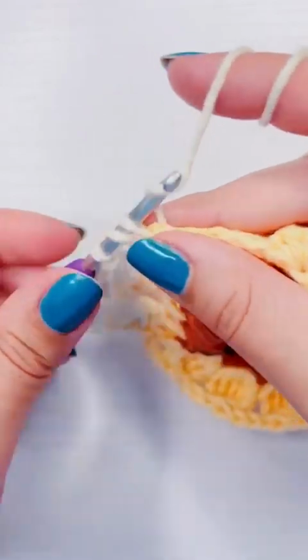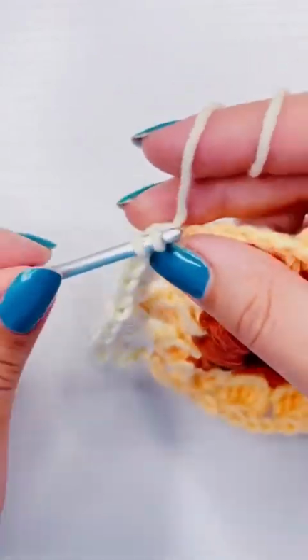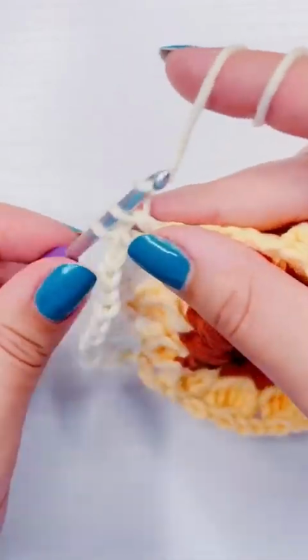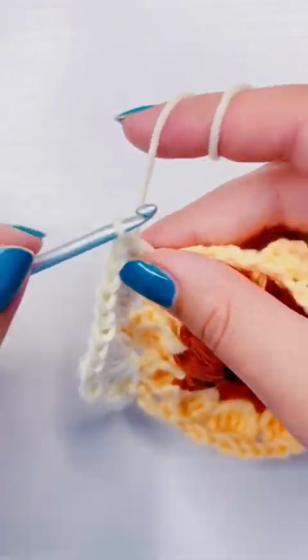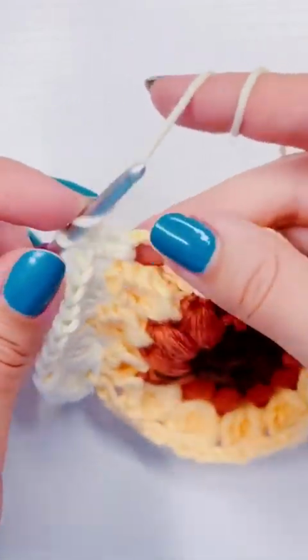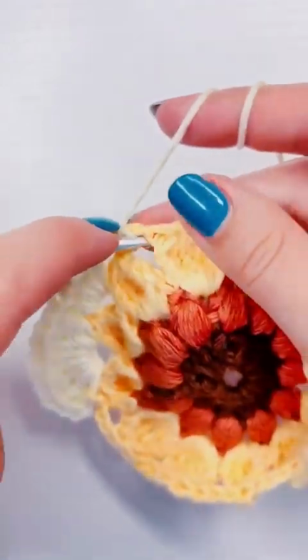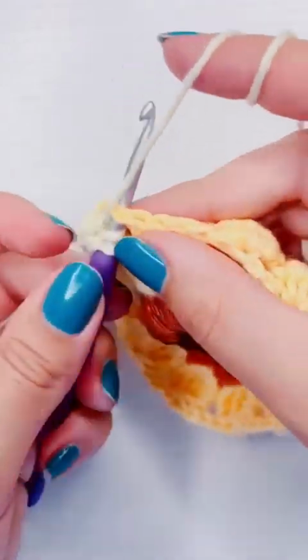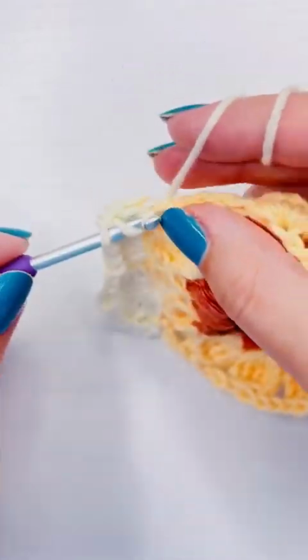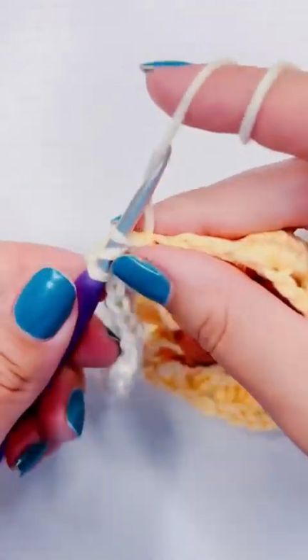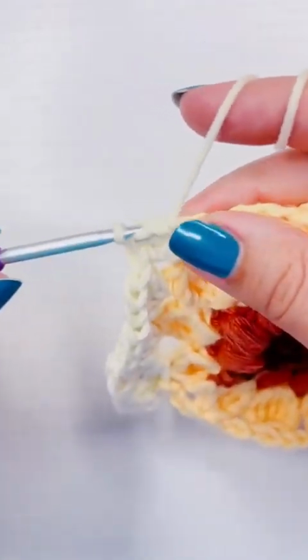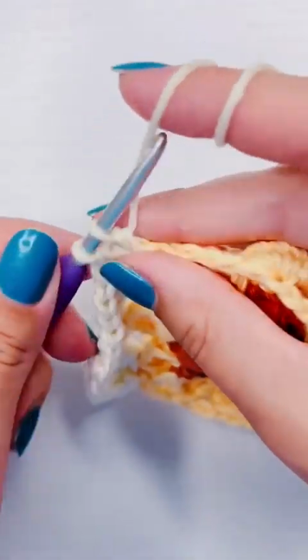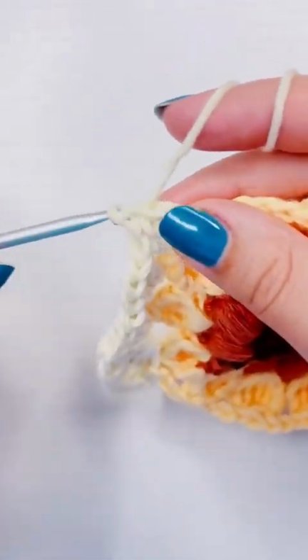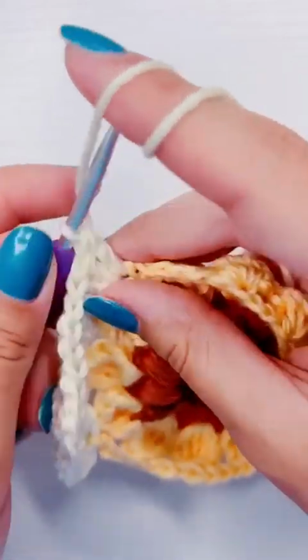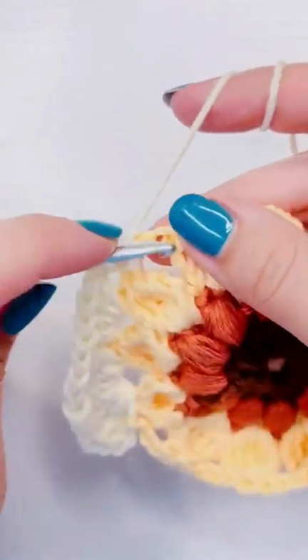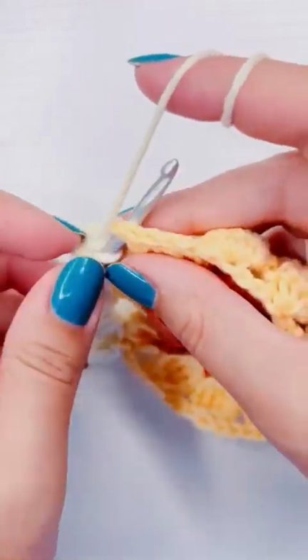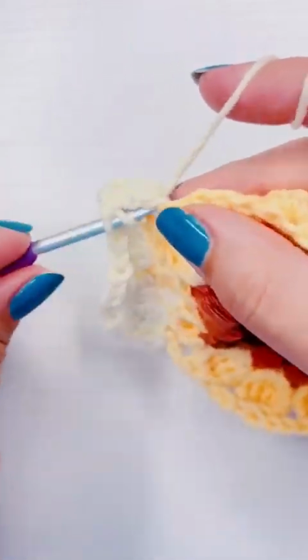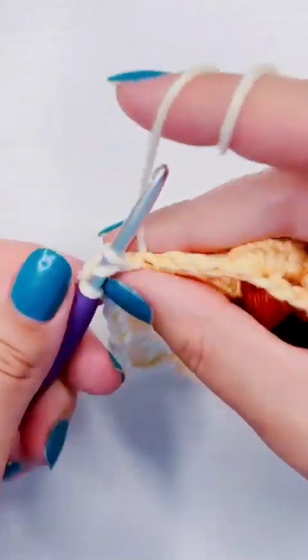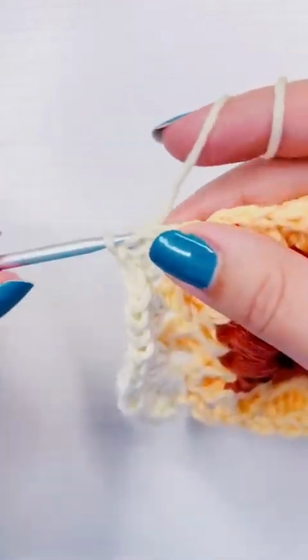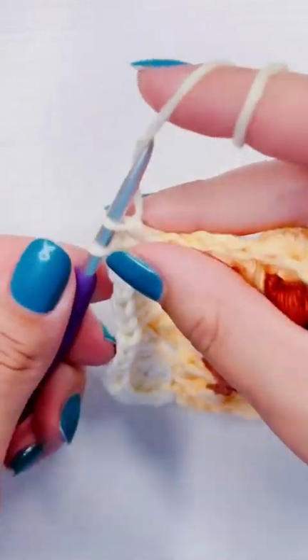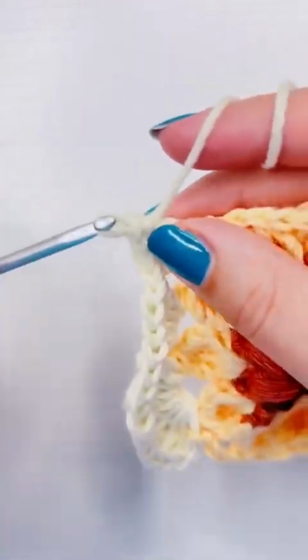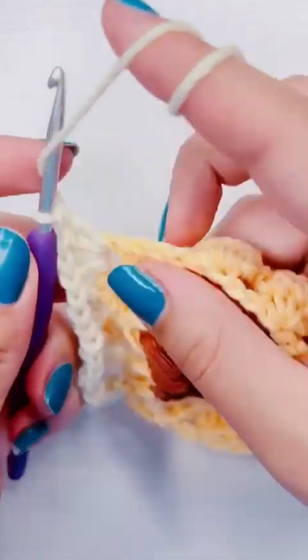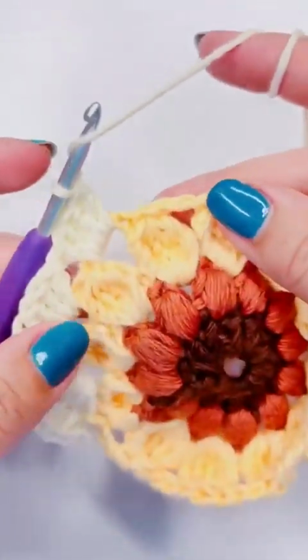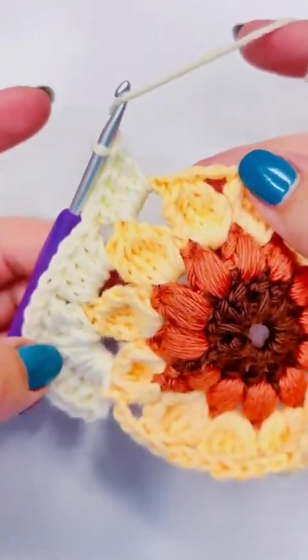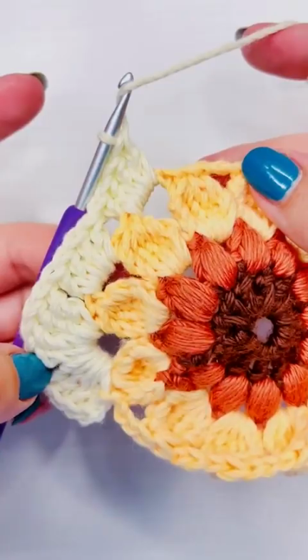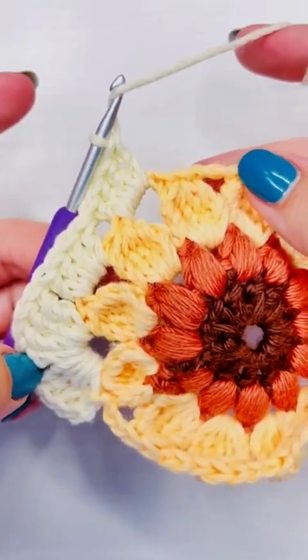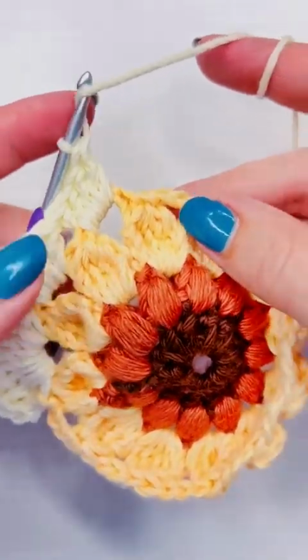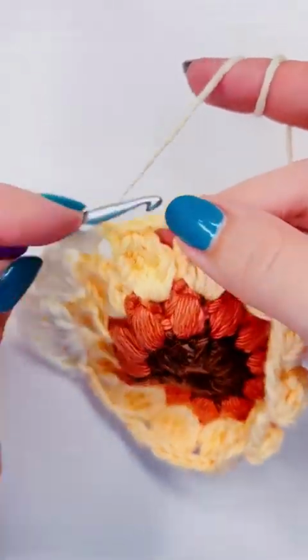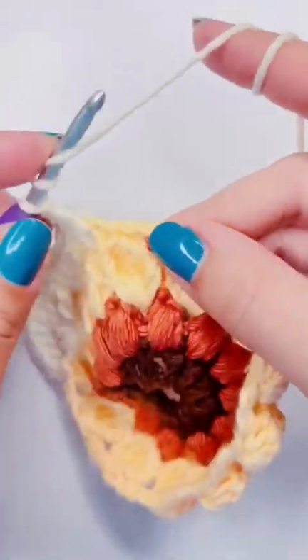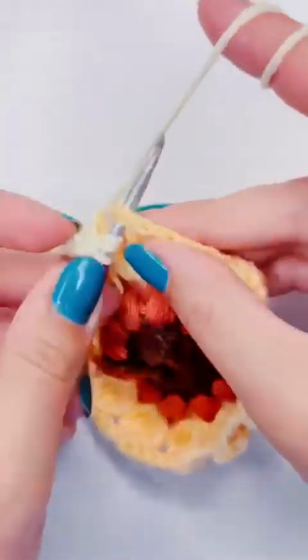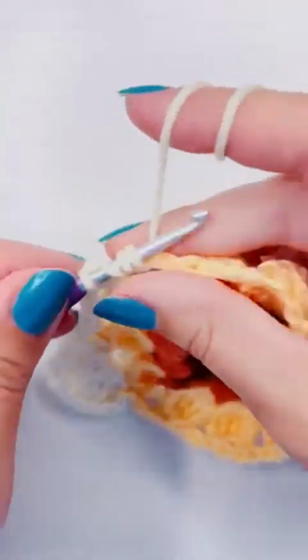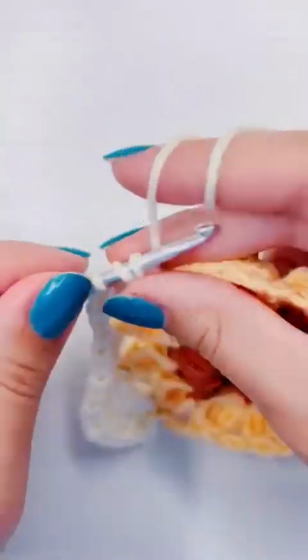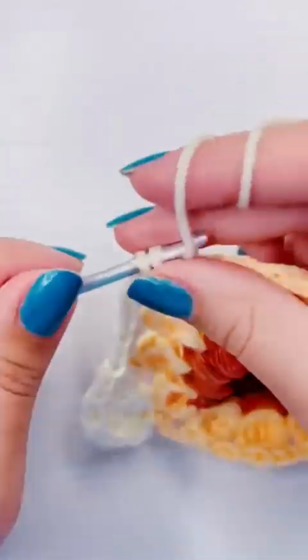Then you're going to slip stitch into the top of the first treble crochet. Don't worry about slip stitching into the top of the turning chain — it's two chains so it can fill in the gap and make it less noticeable. It doesn't count as a stitch.